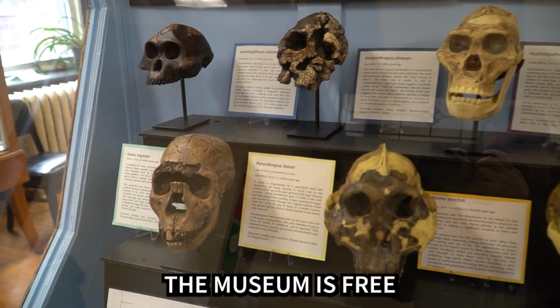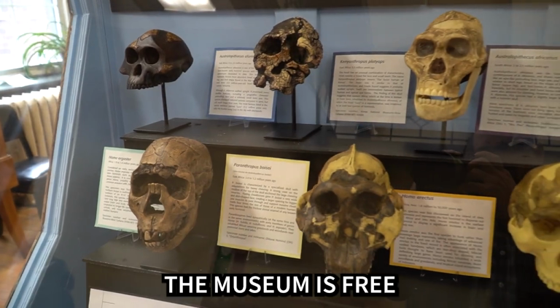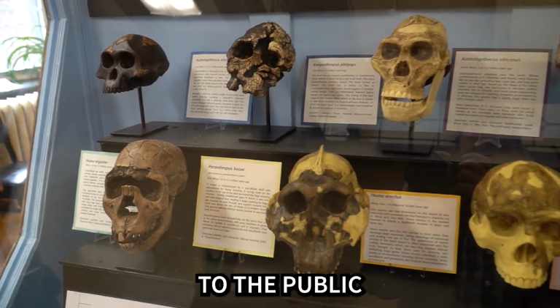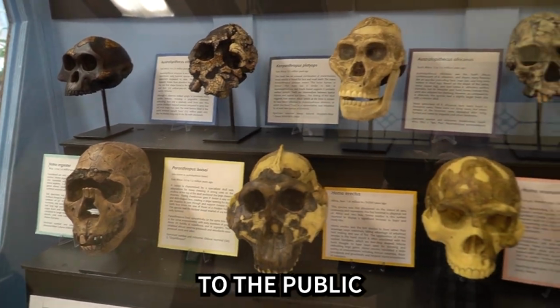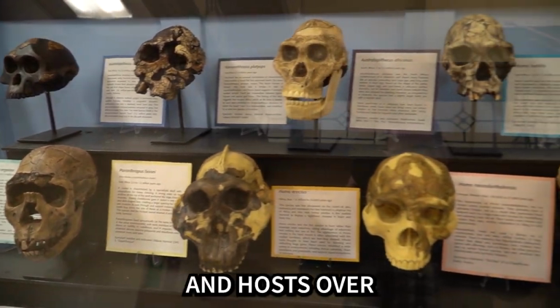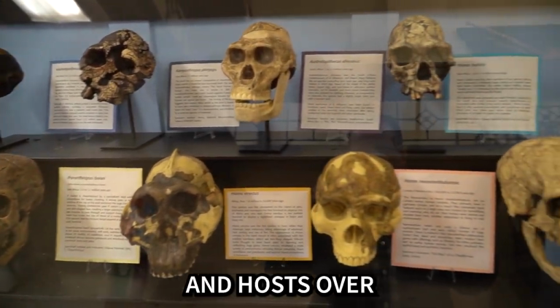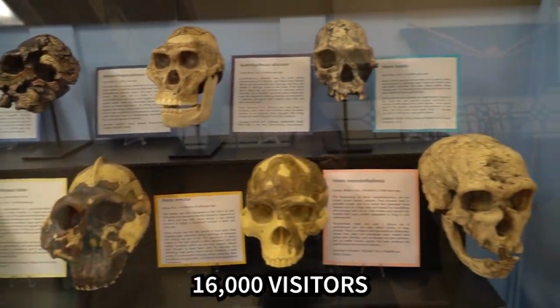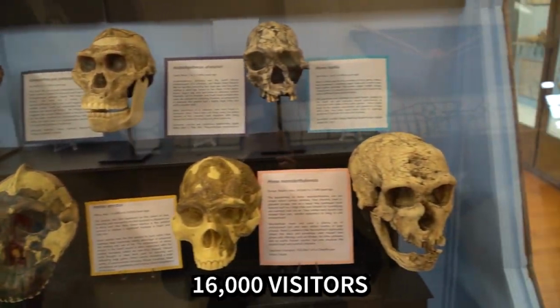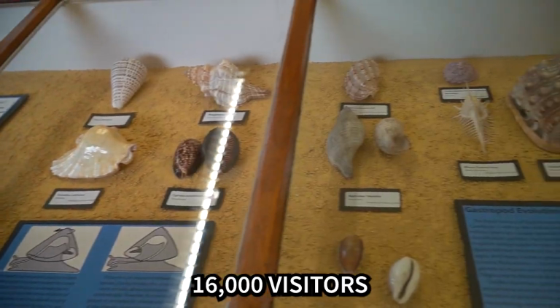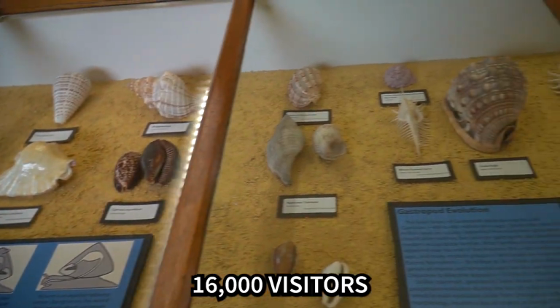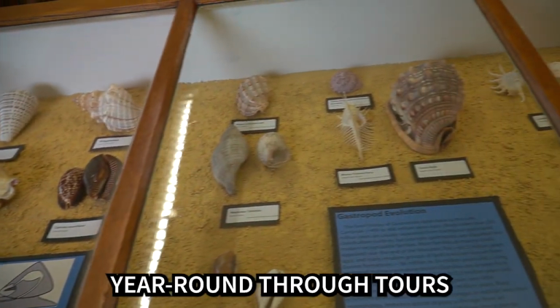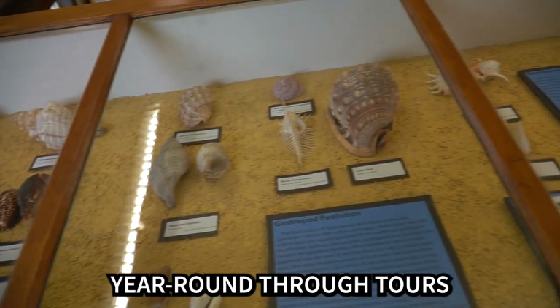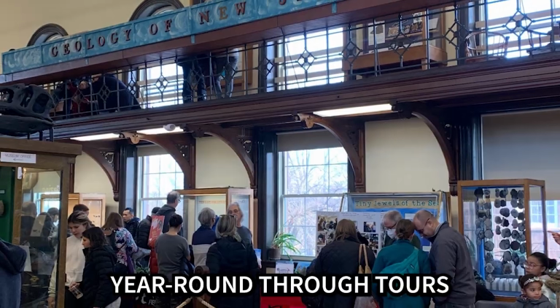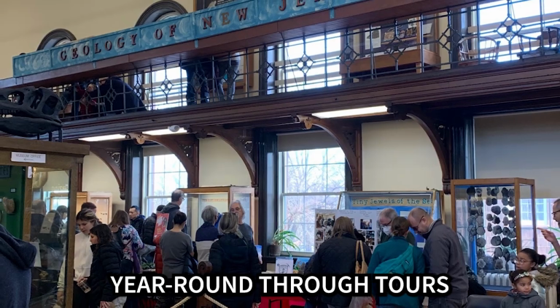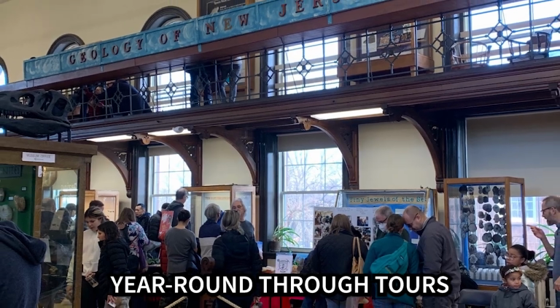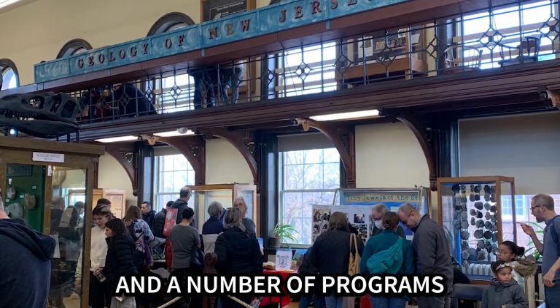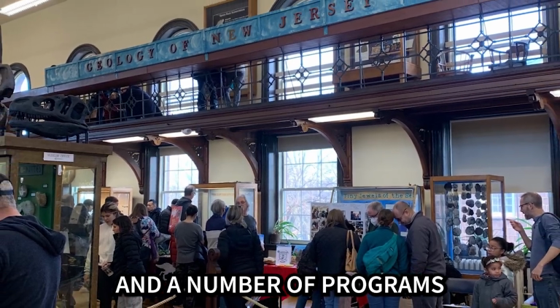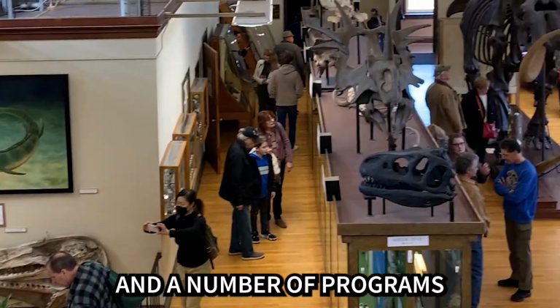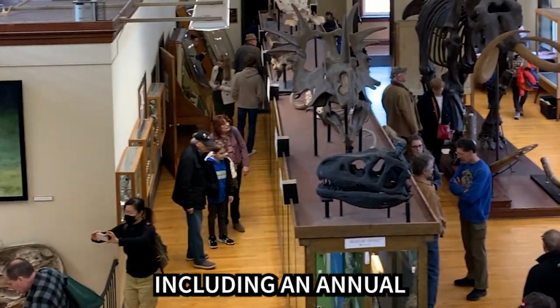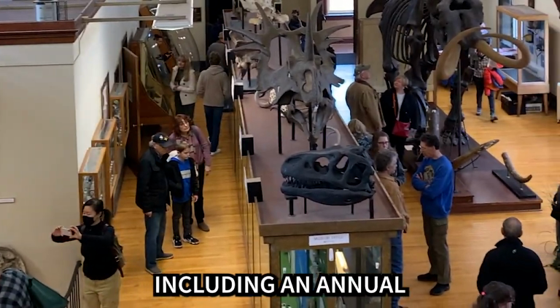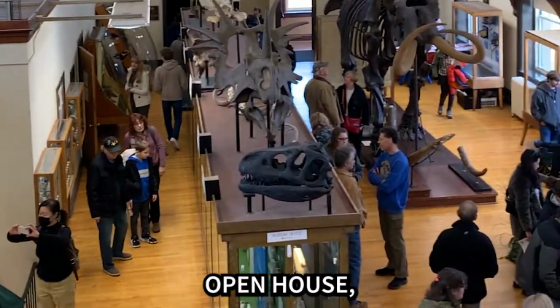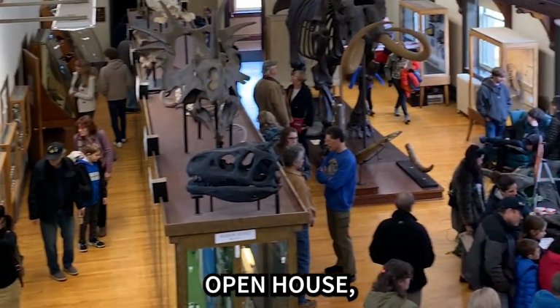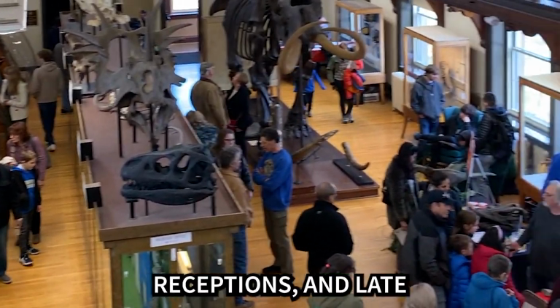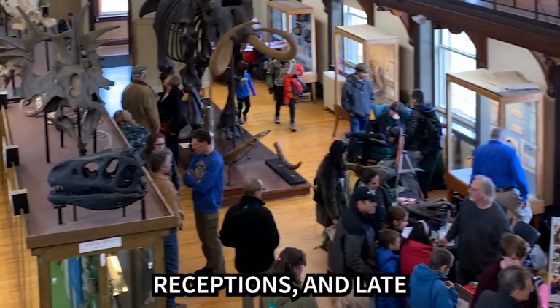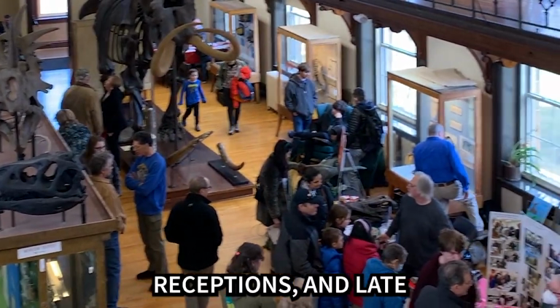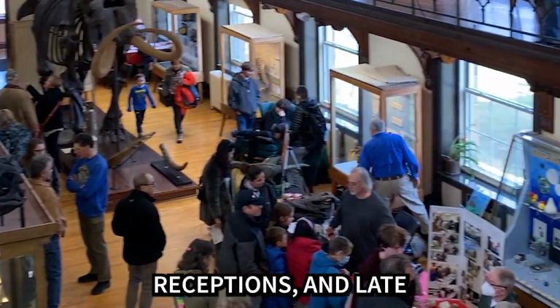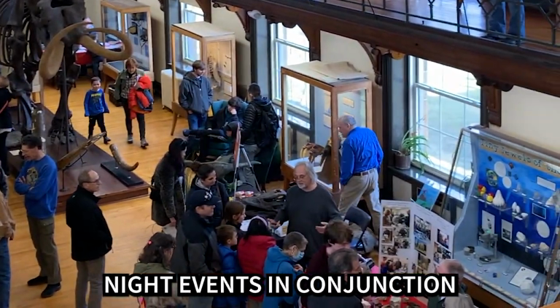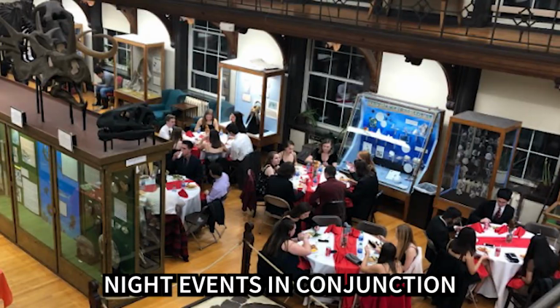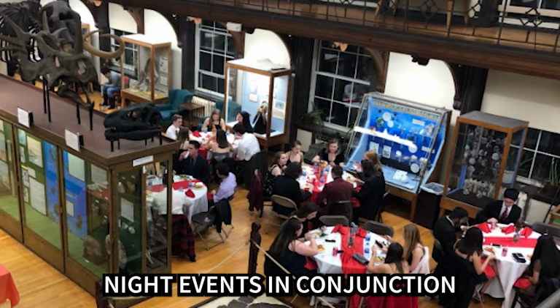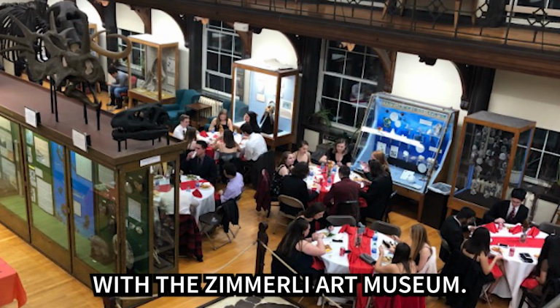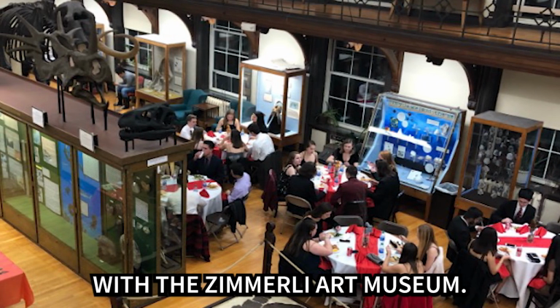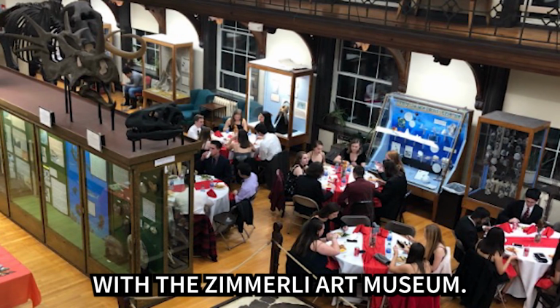The museum is free to the public and hosts over 16,000 visitors year-round through tours and a number of programs, including an annual open house, receptions, and late-night events in conjunction with the Zimmerli Art Museum.